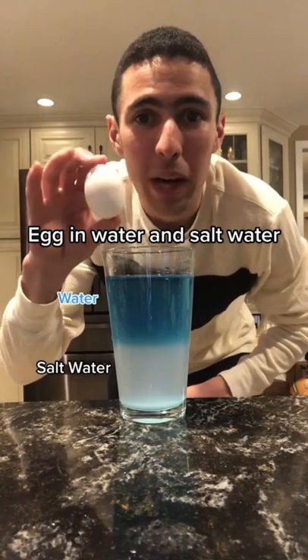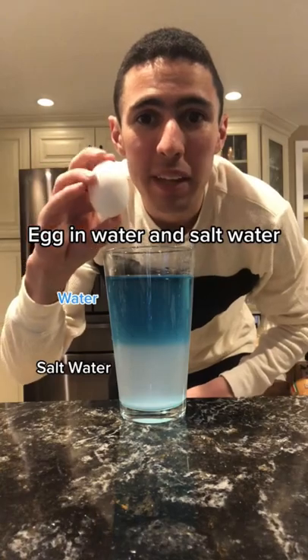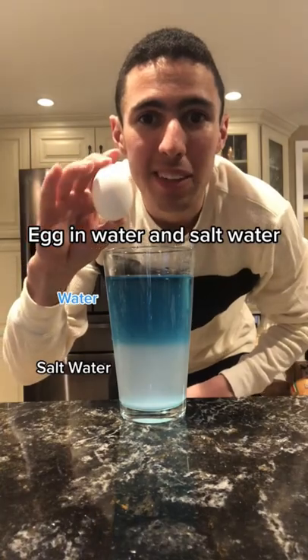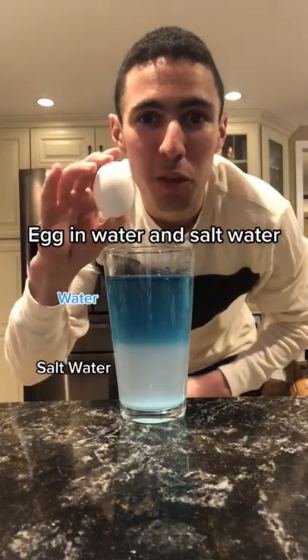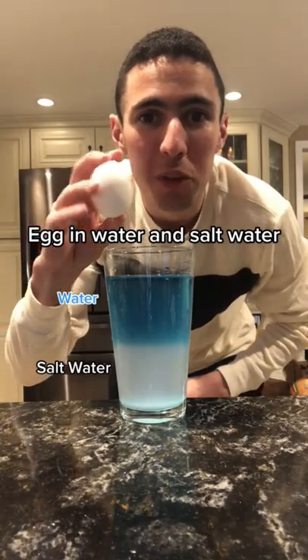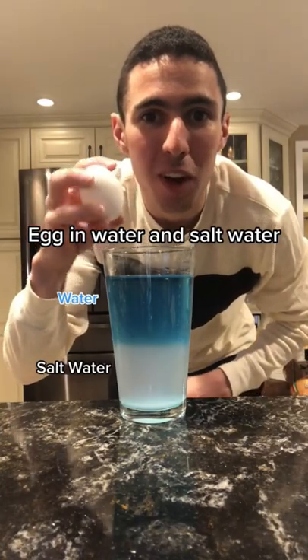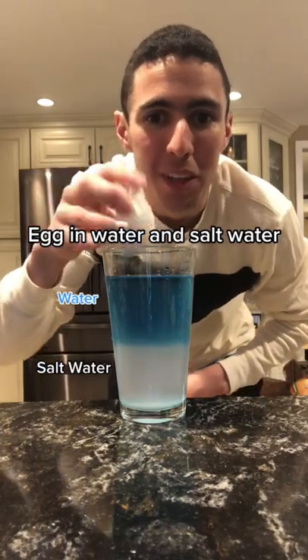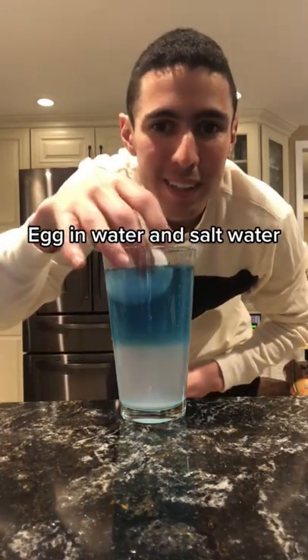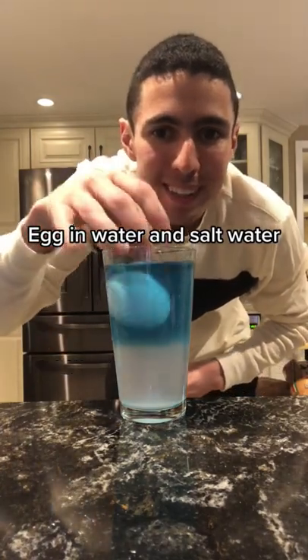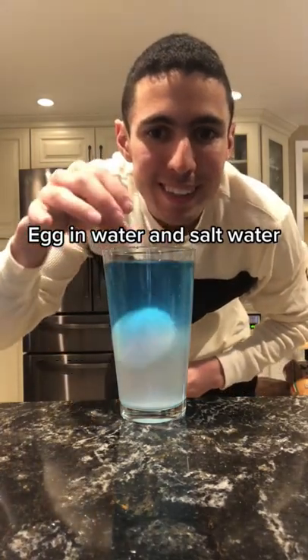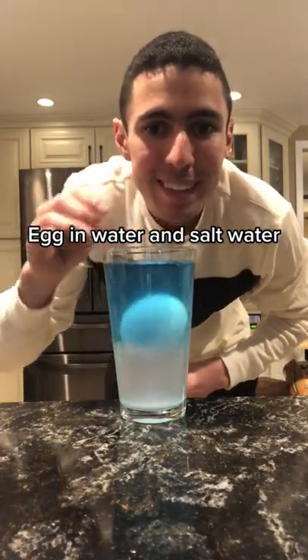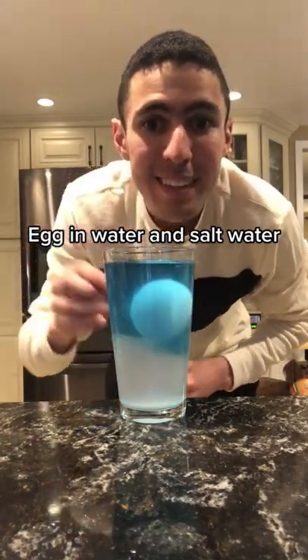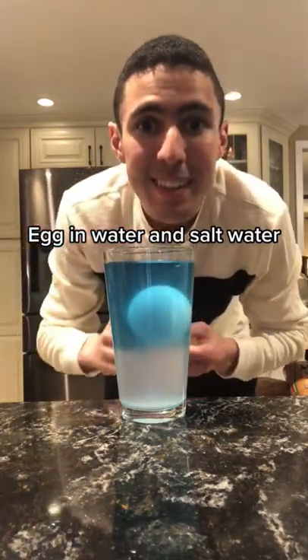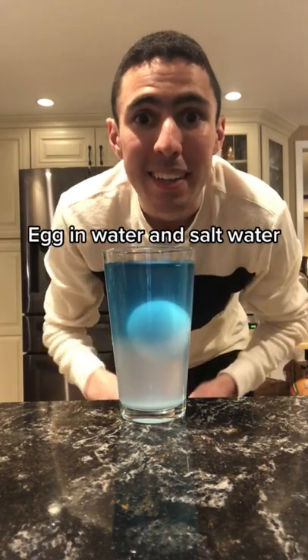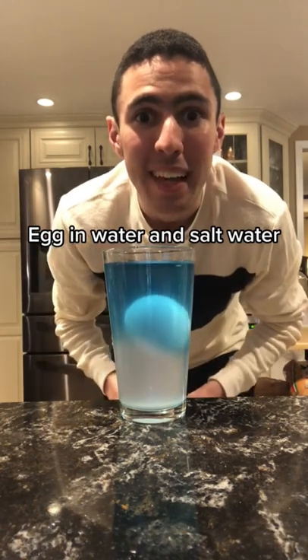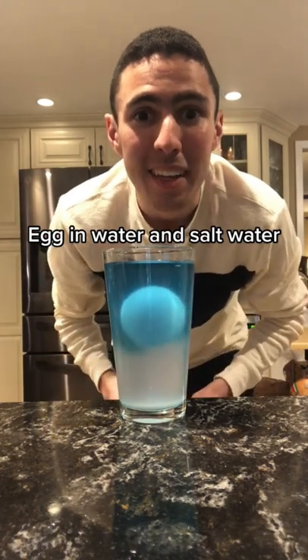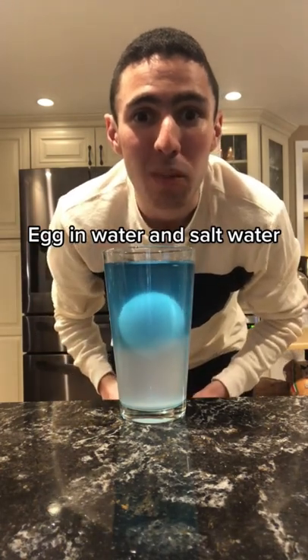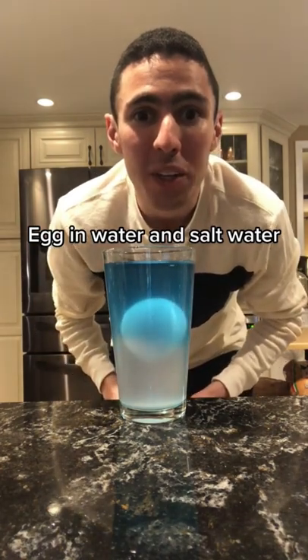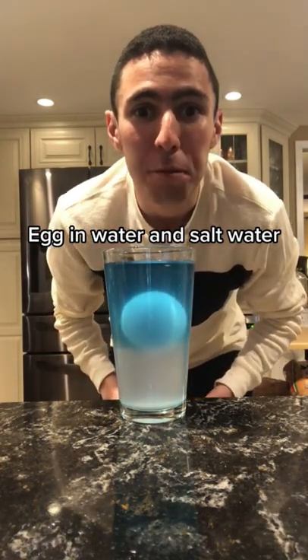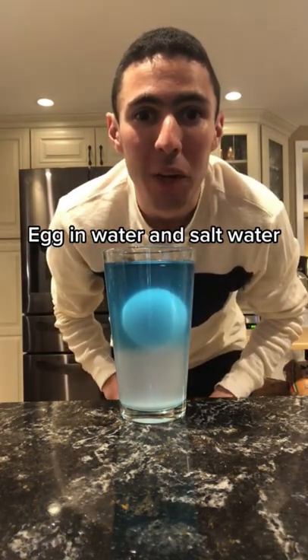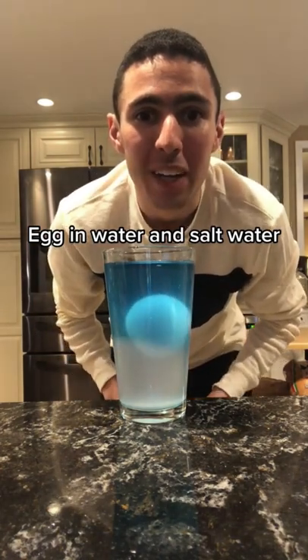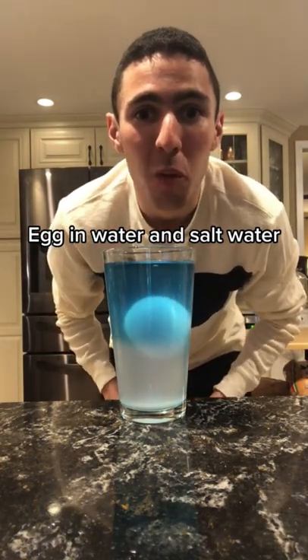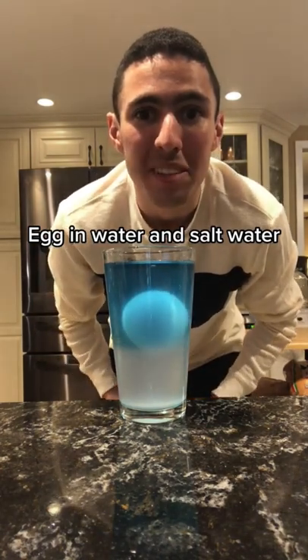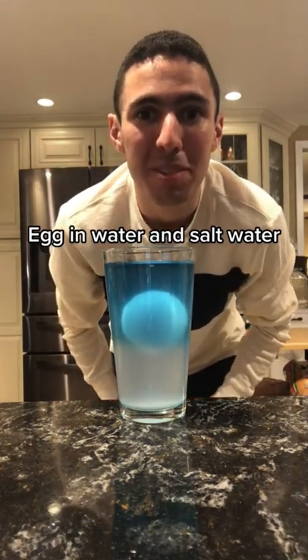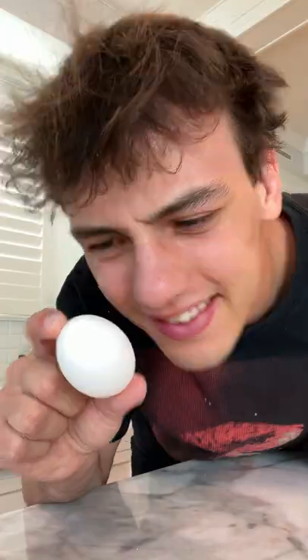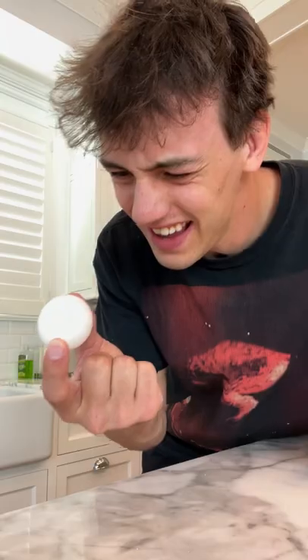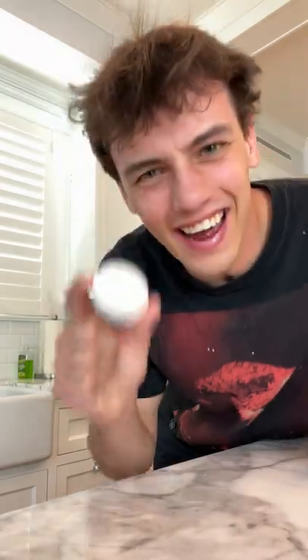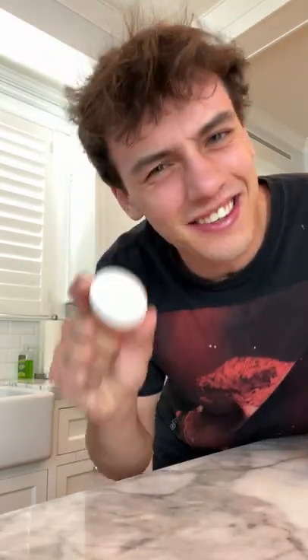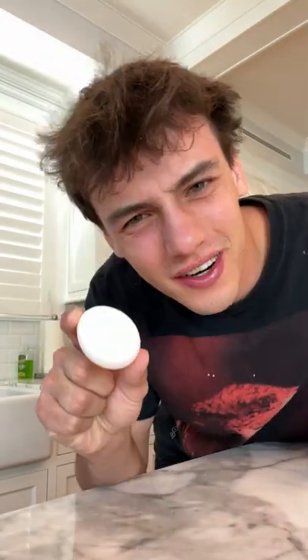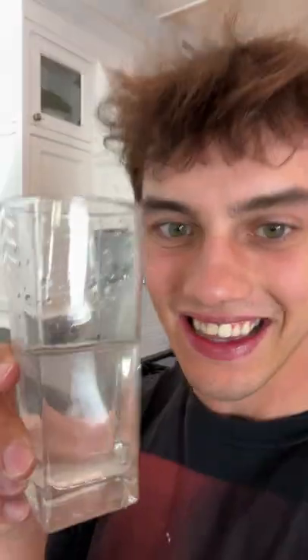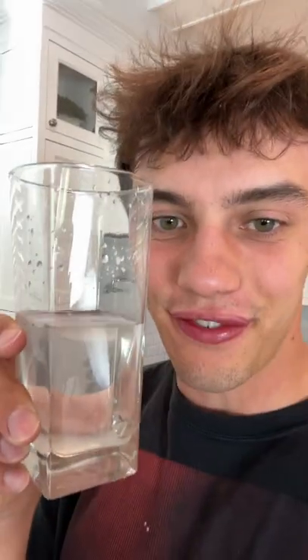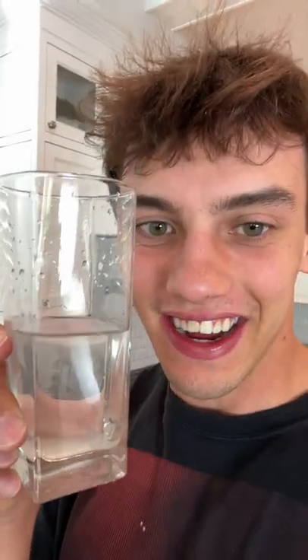When I put the egg into layers of water and salt water, the egg sinks in water and floats on the salt water at the same time. Does that actually work? Let's find out.